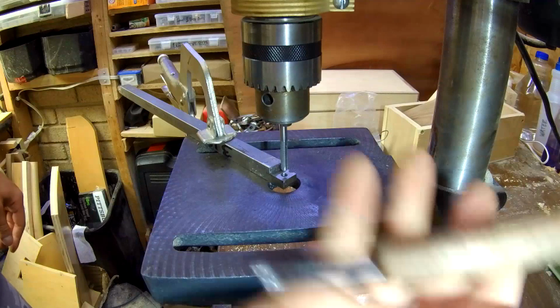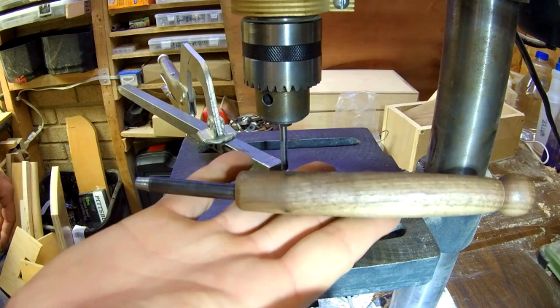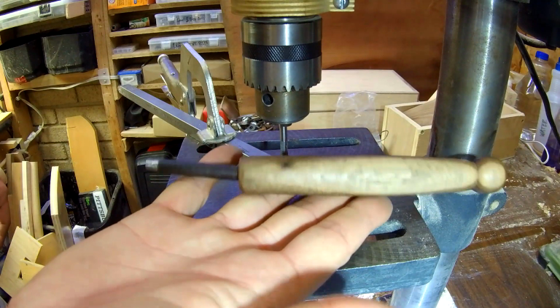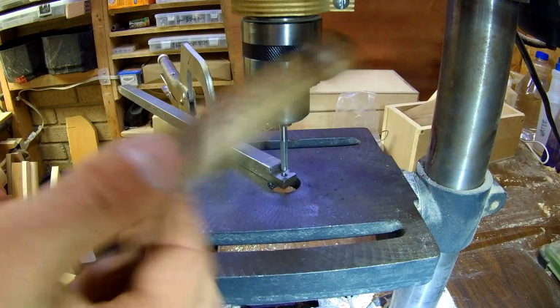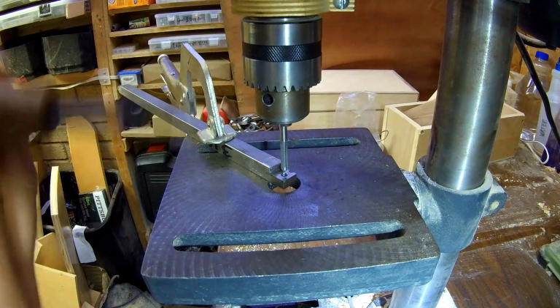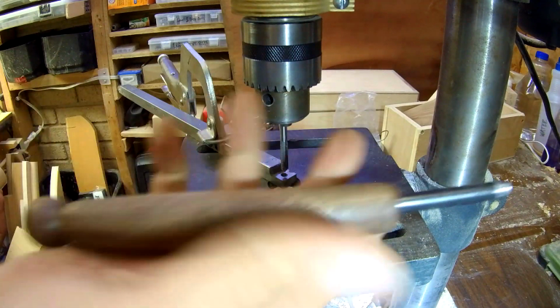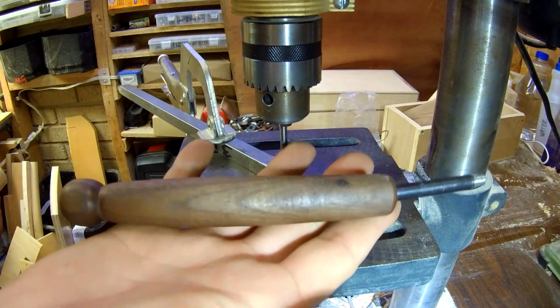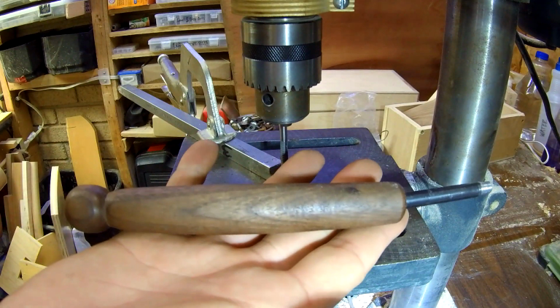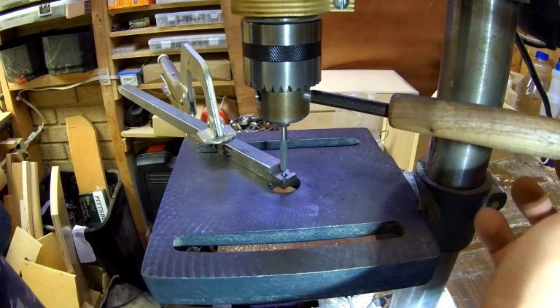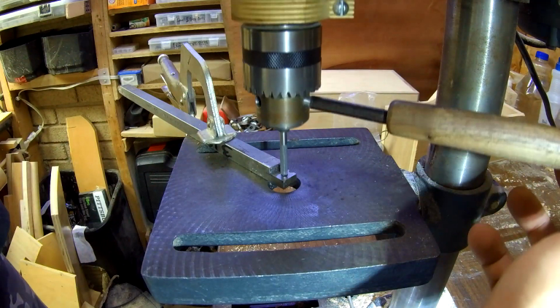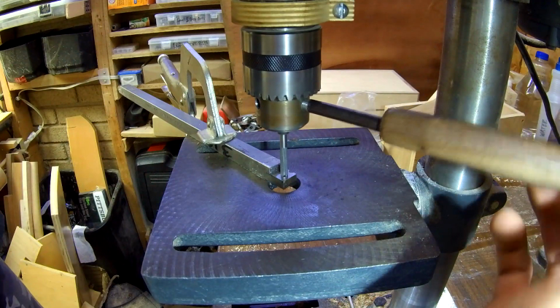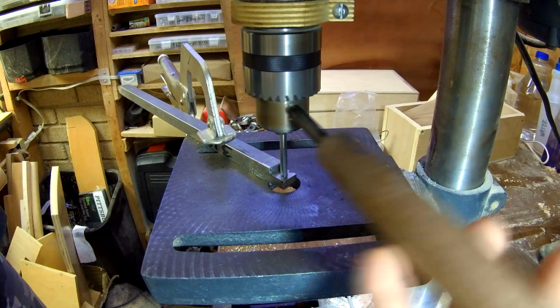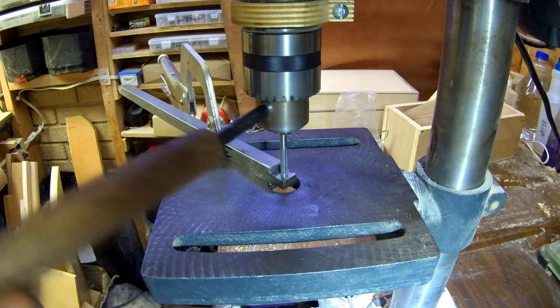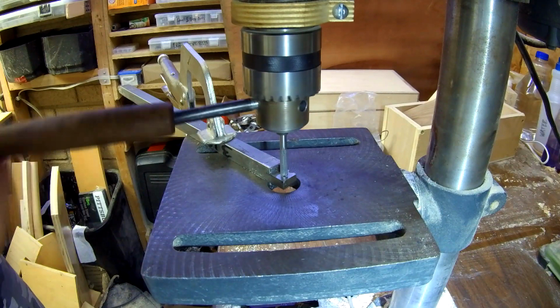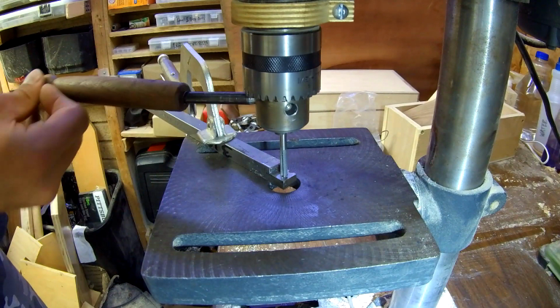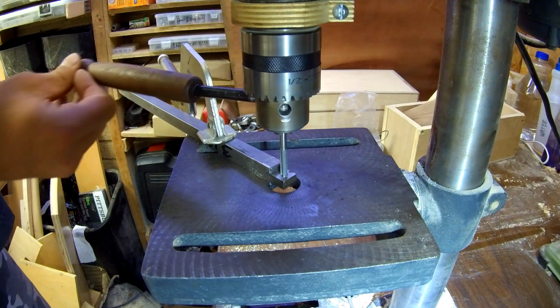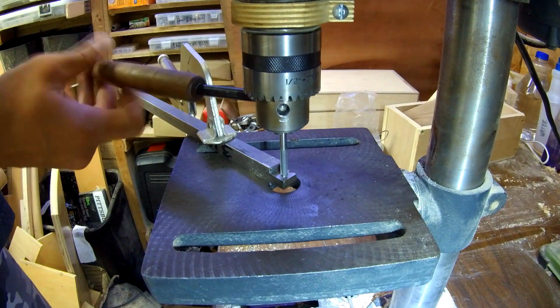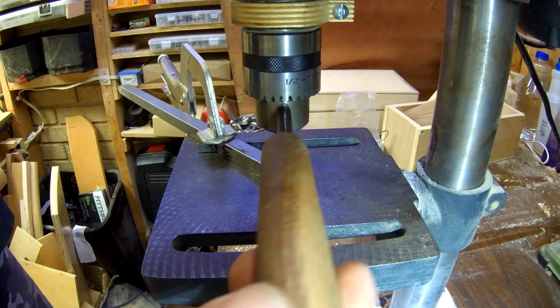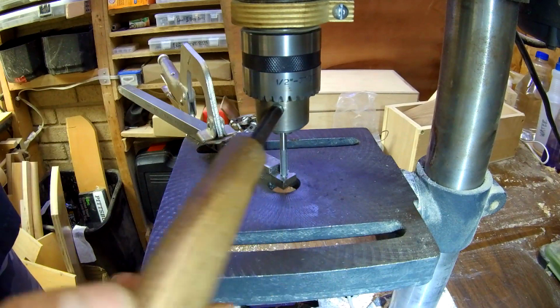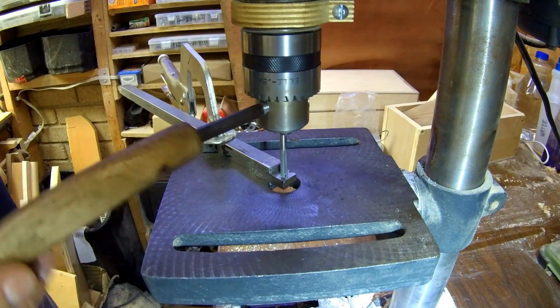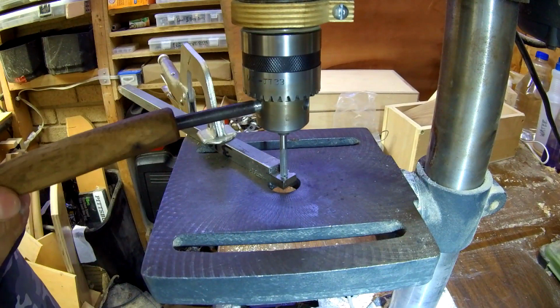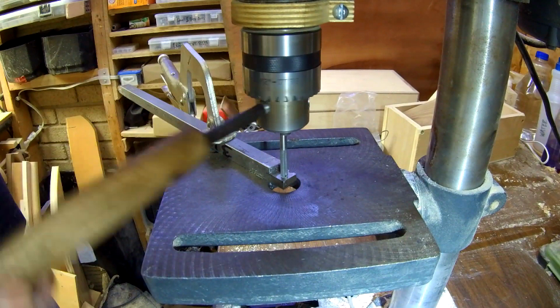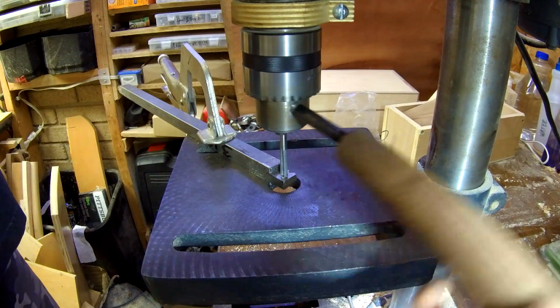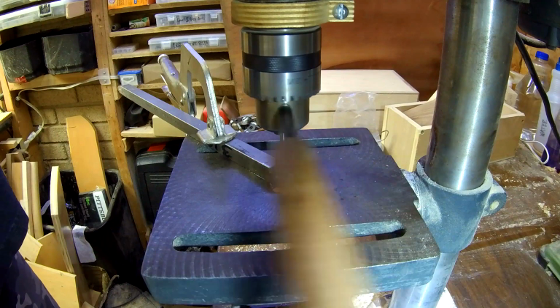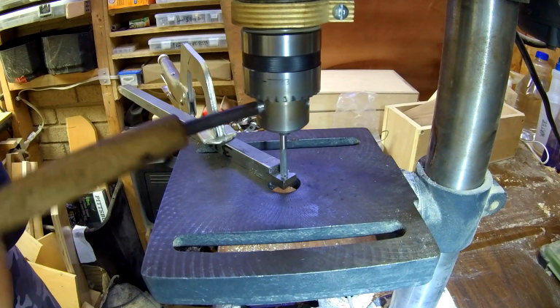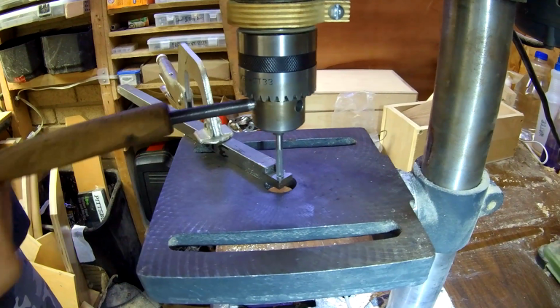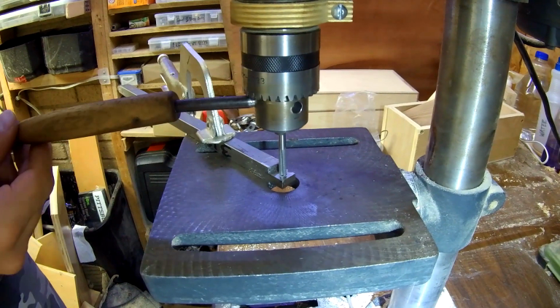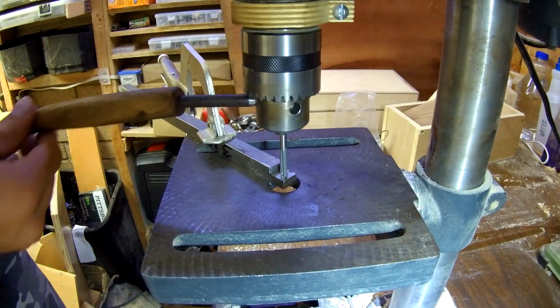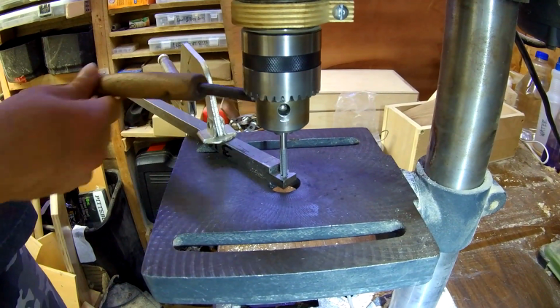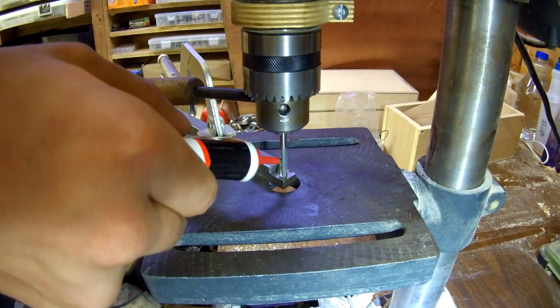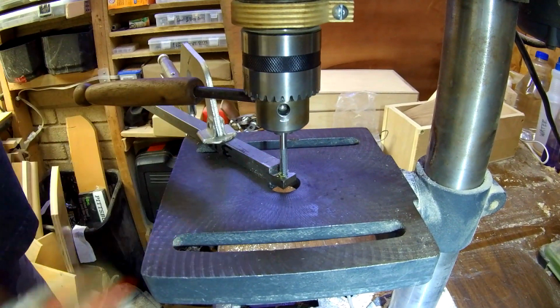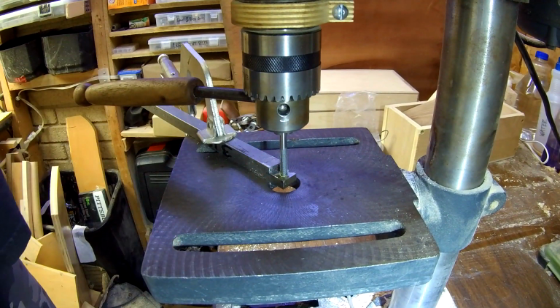I'm going to use this tap handle that I made to help us move the chuck. So we'll push down on the quill, we'll start to initiate the cut and you'll feel a little resistance. When you feel the resistance you're going to want to lubricate the cut — it'll help you cut through this and create these threads.